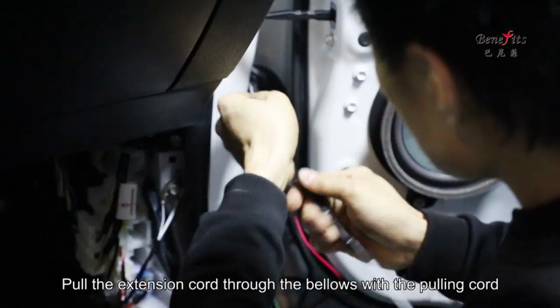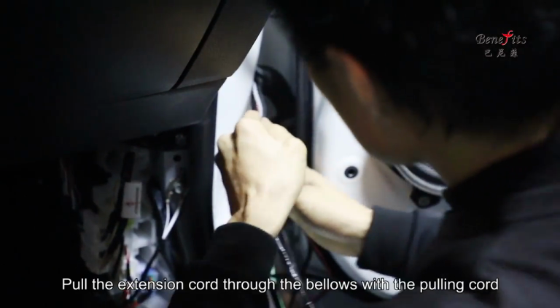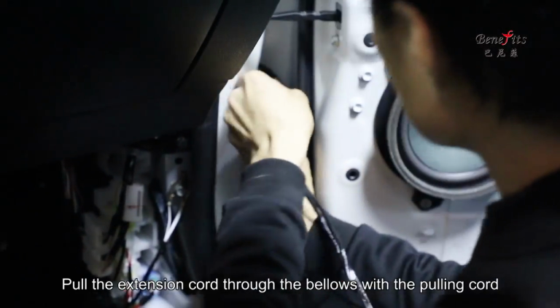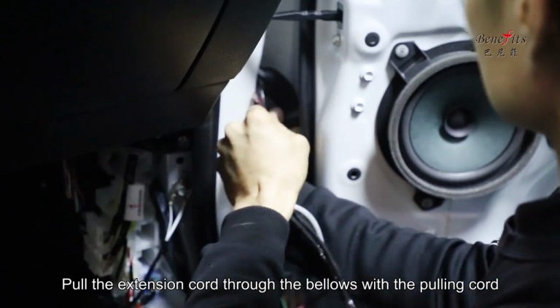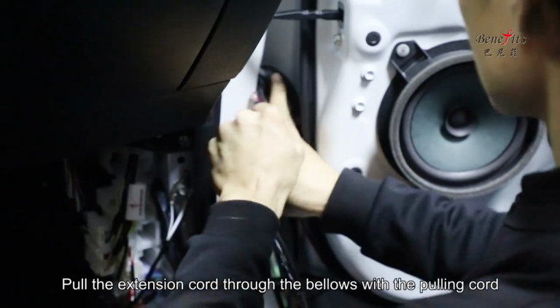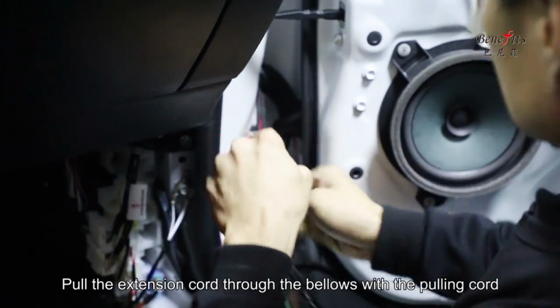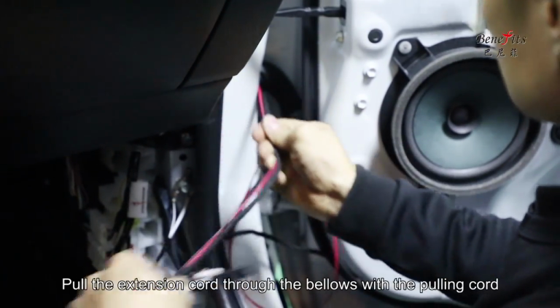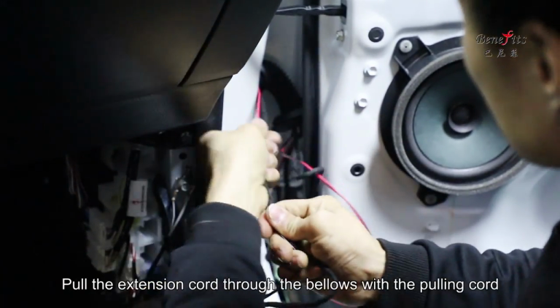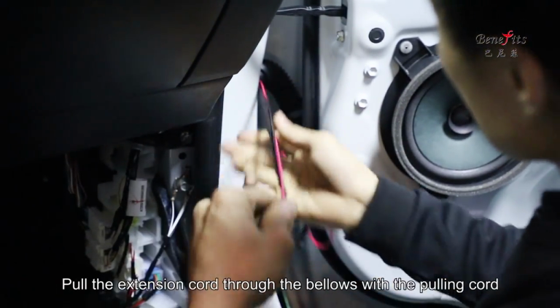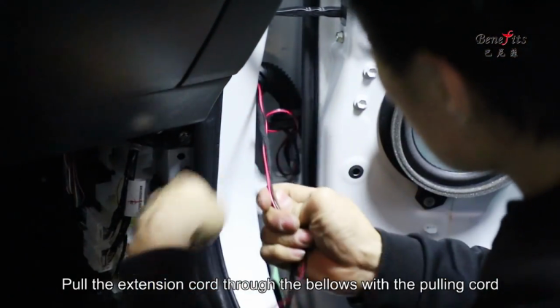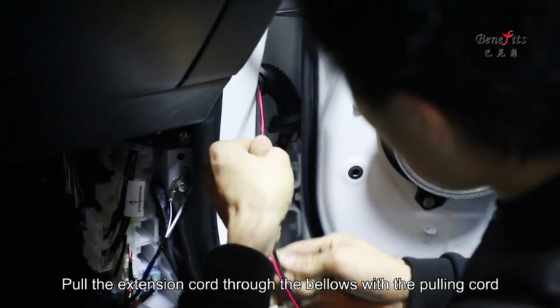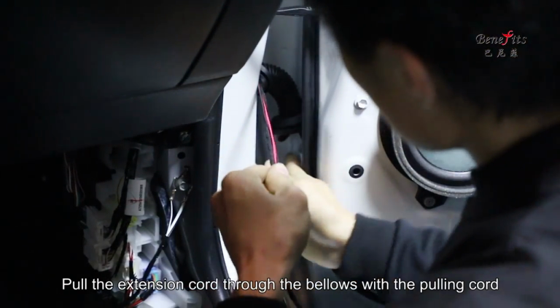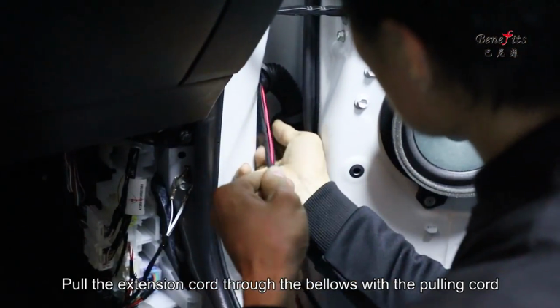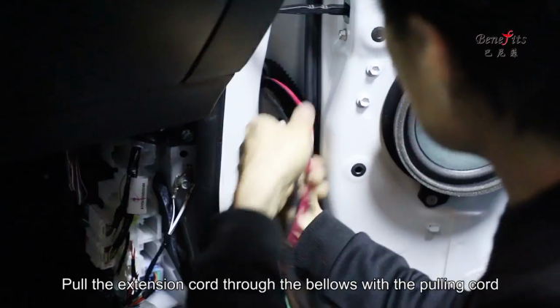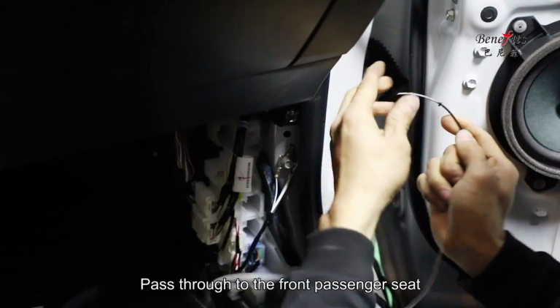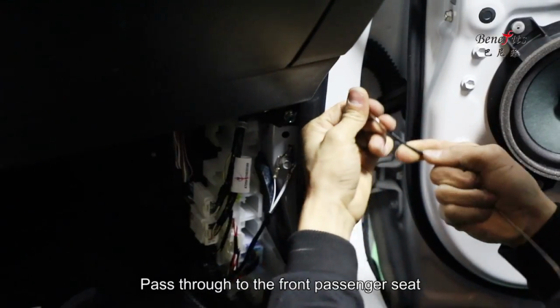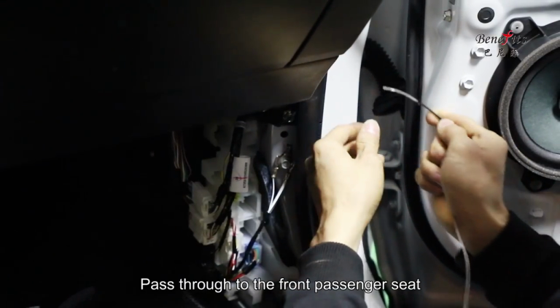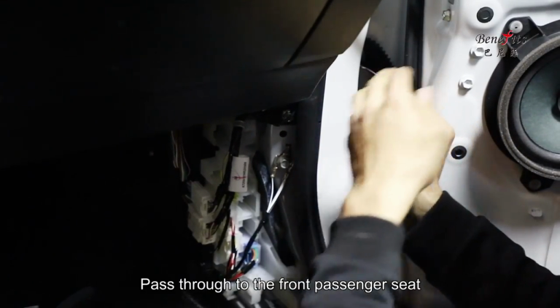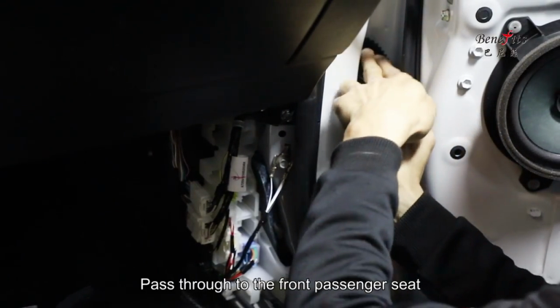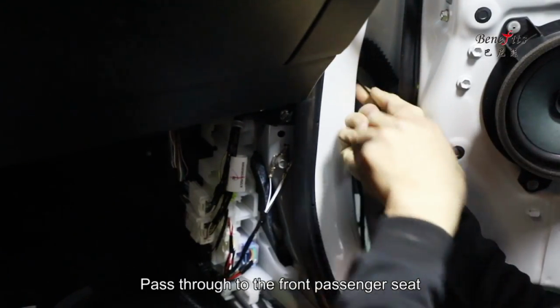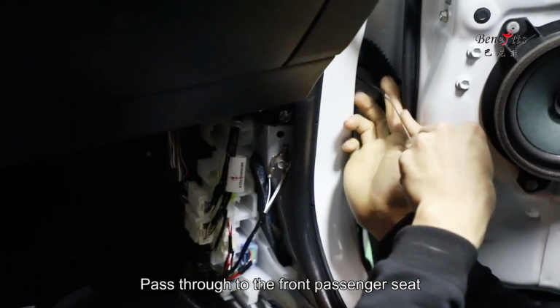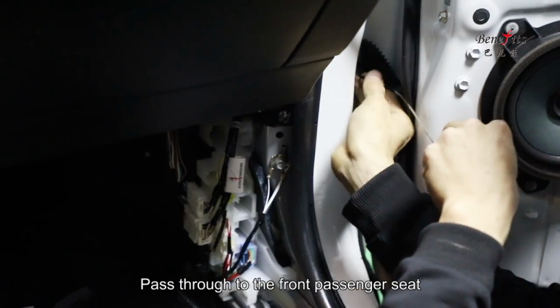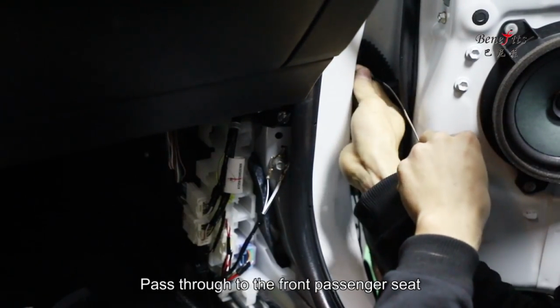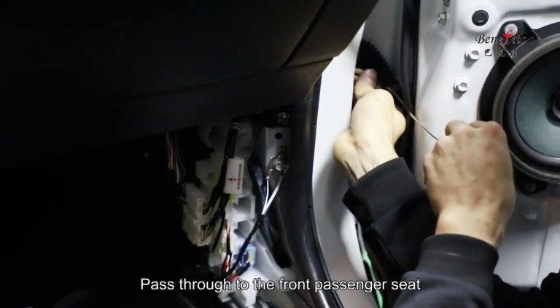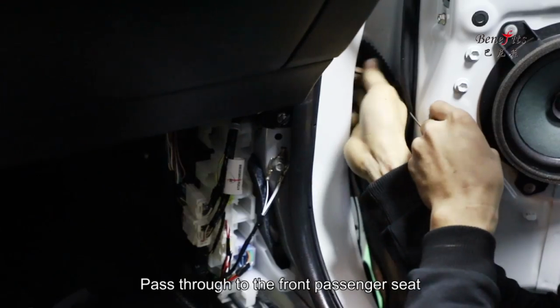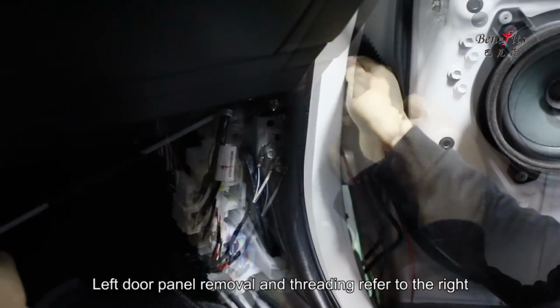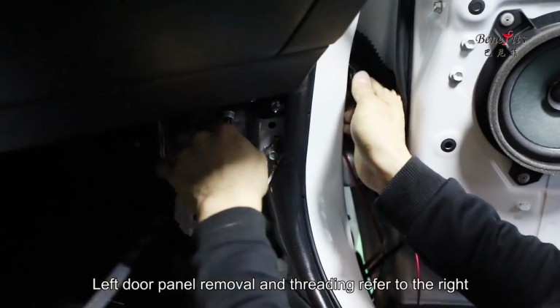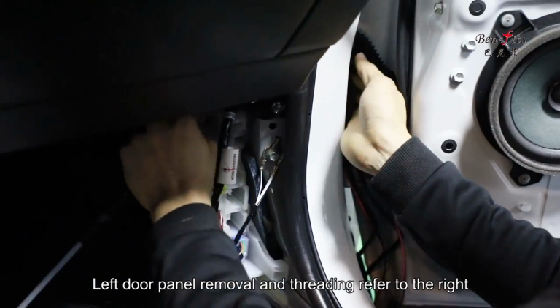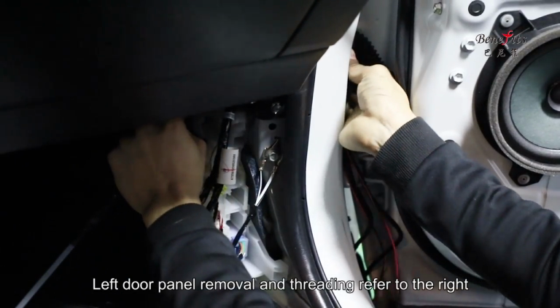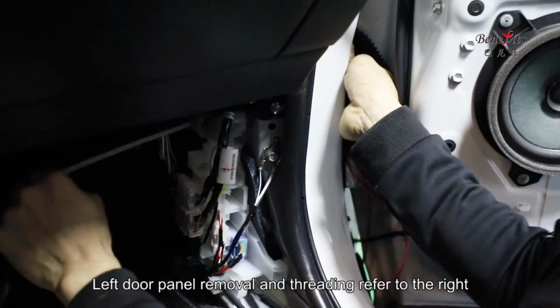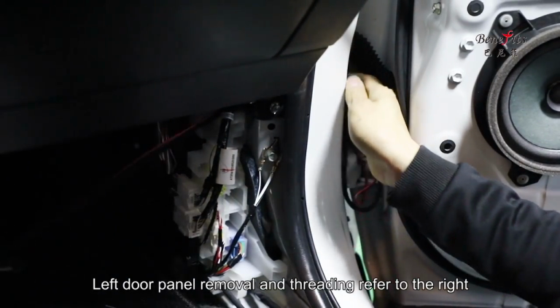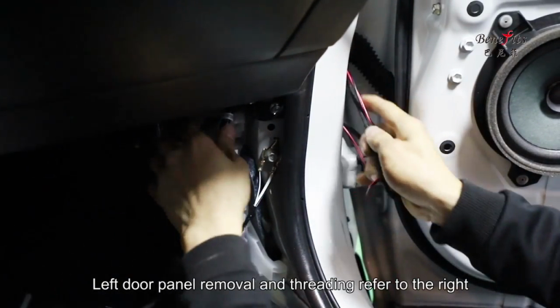Pull the extension cord through the bellows using the pulling cord, then pass it through to the front passenger seat. Left door panel removal and threading follows the same method as the right.